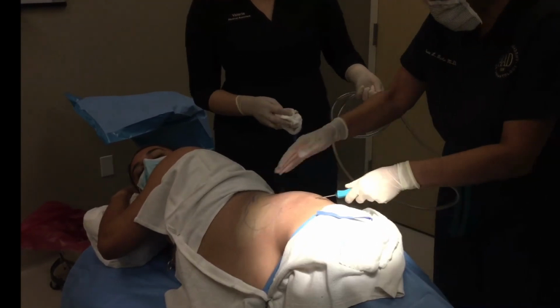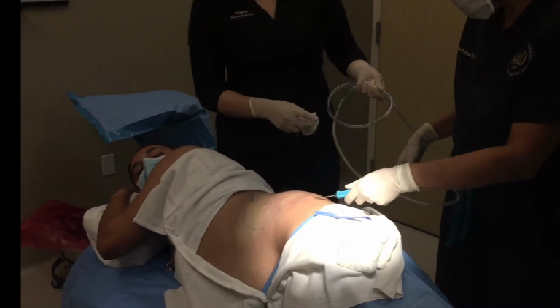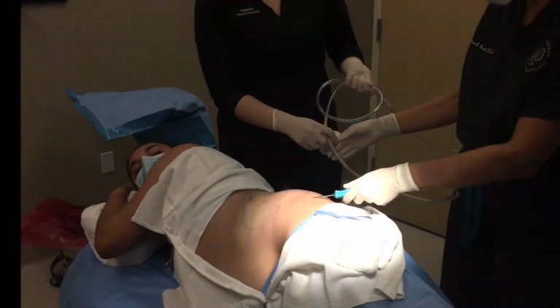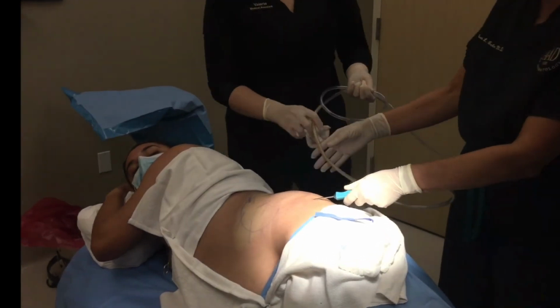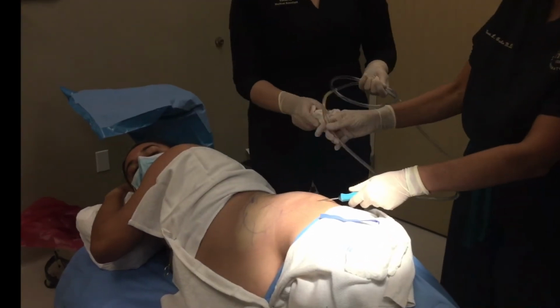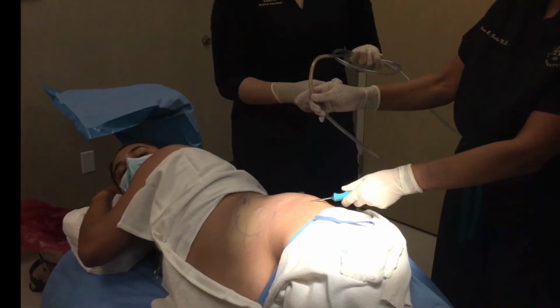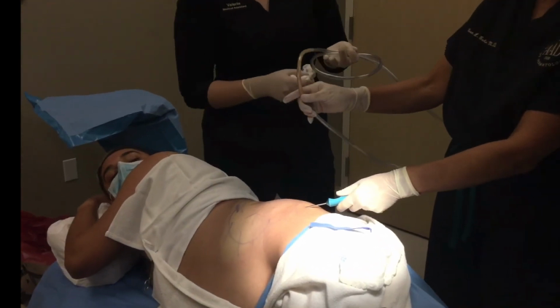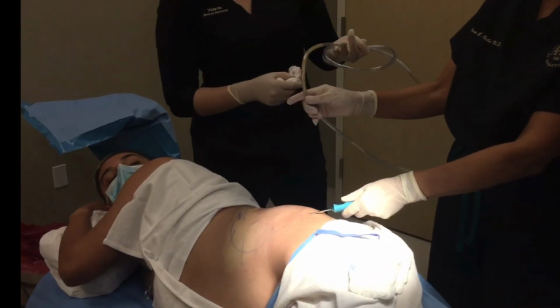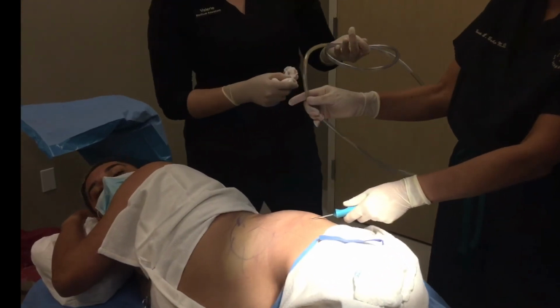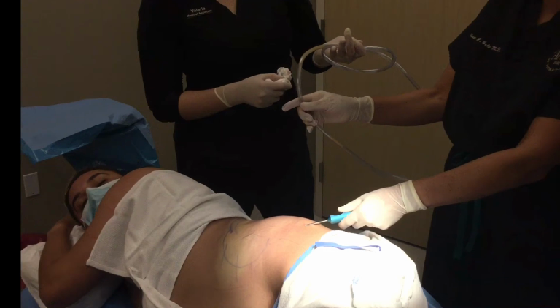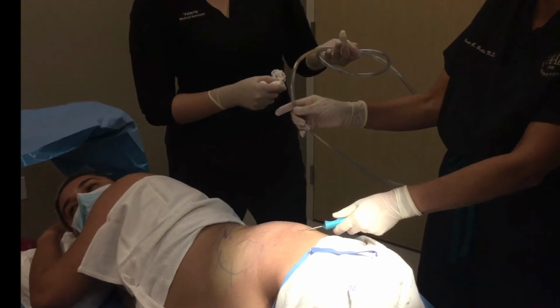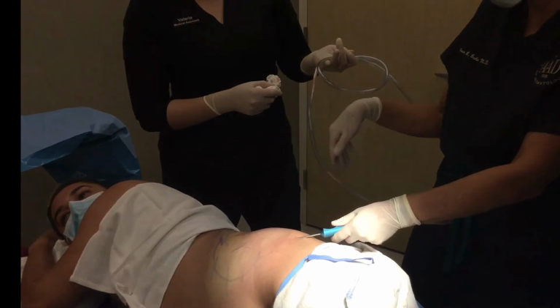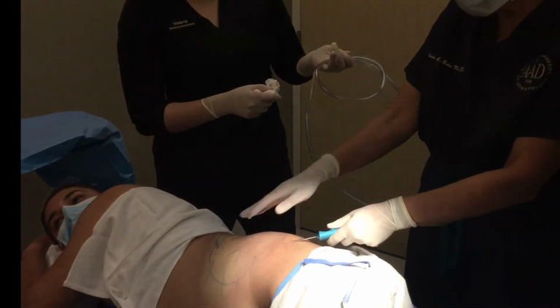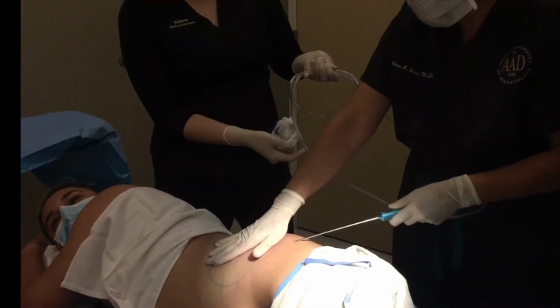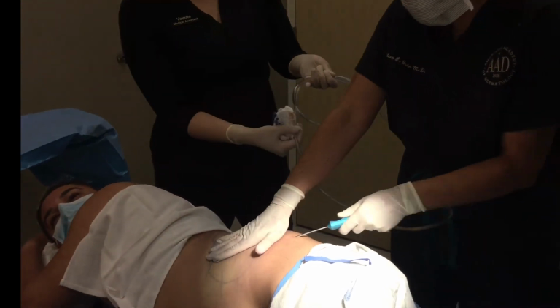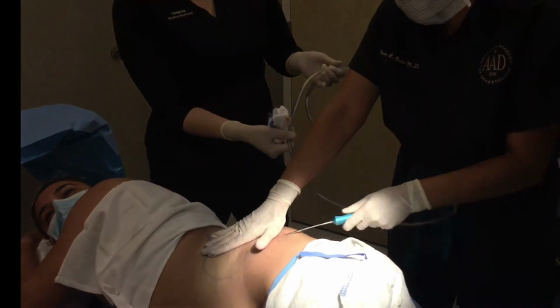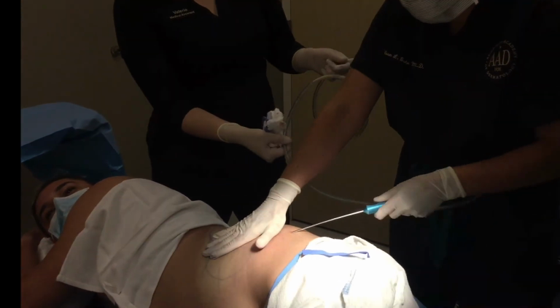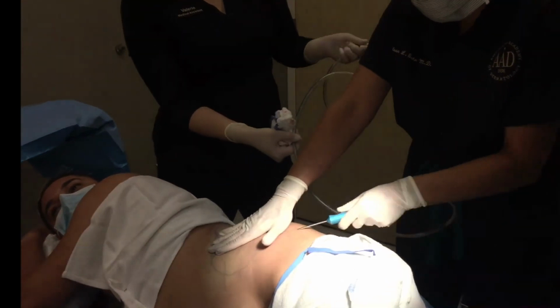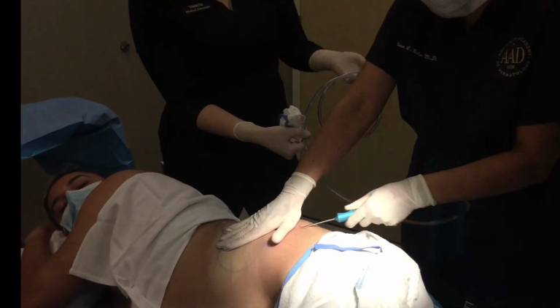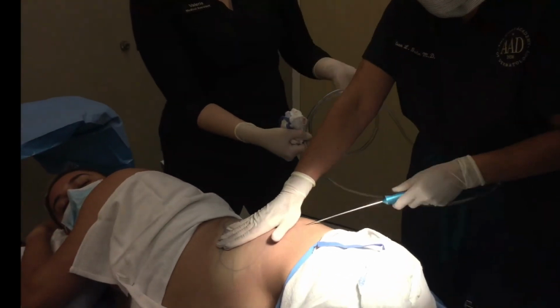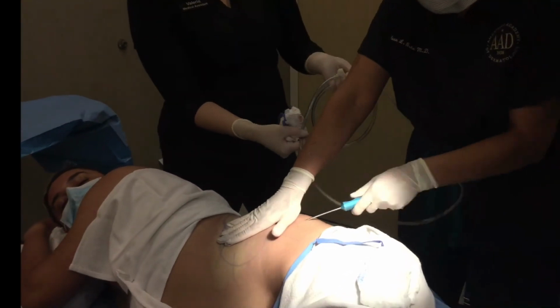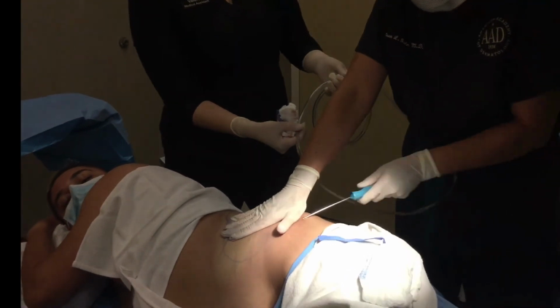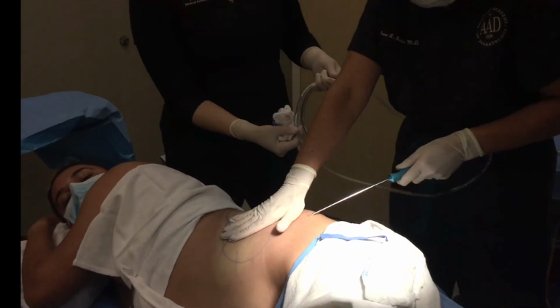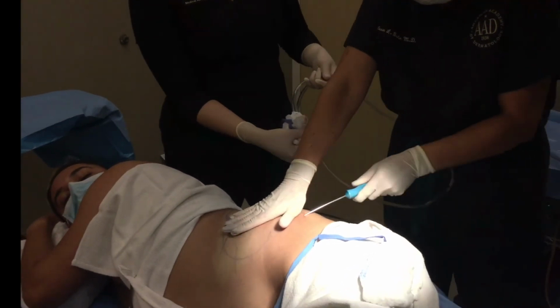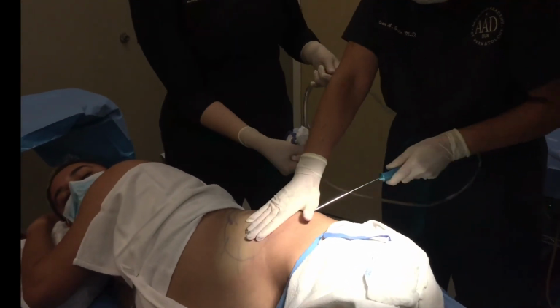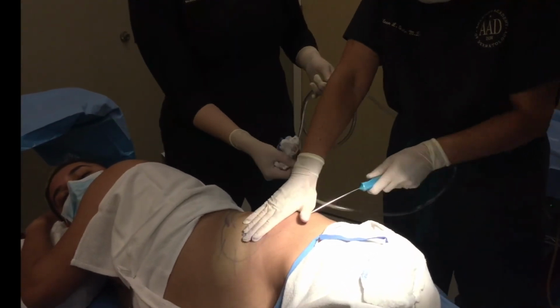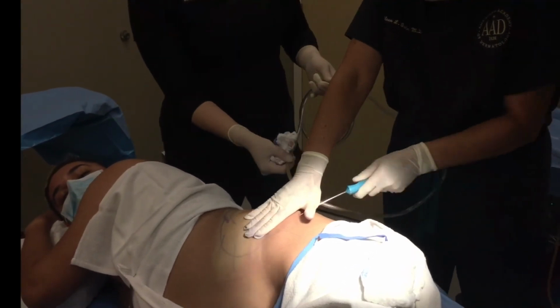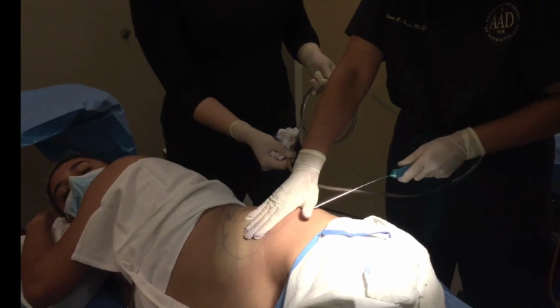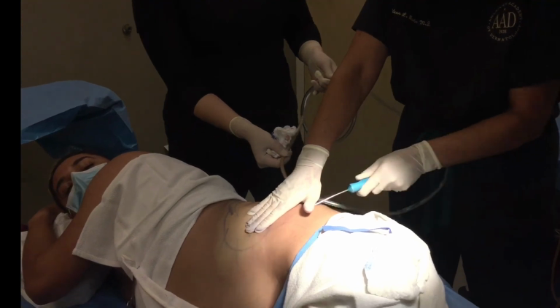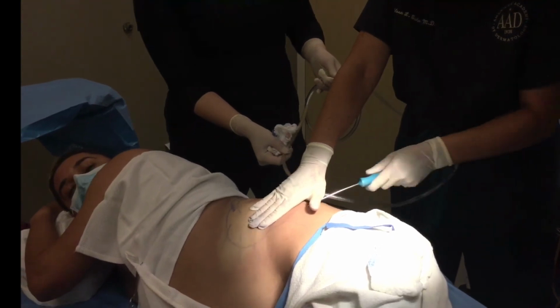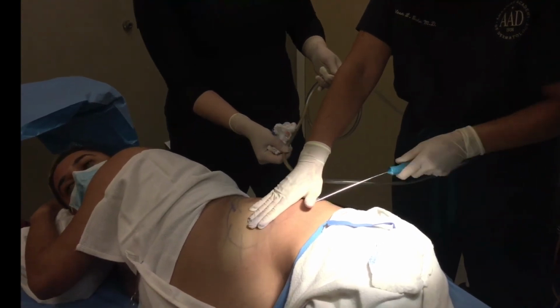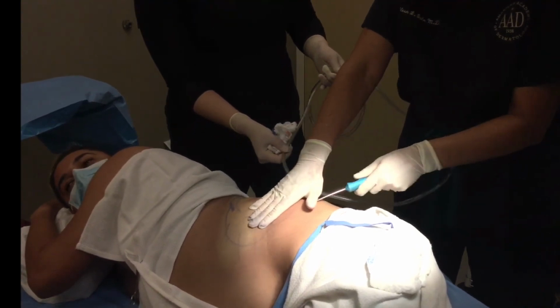You can see this is a nice golden fat that we're getting out to contour his flanks.